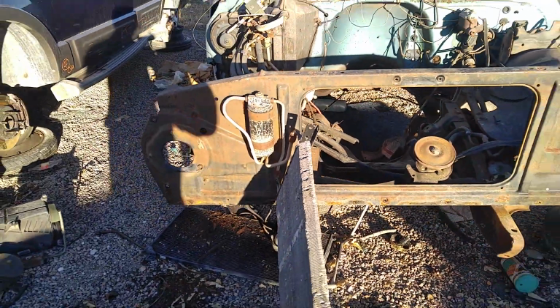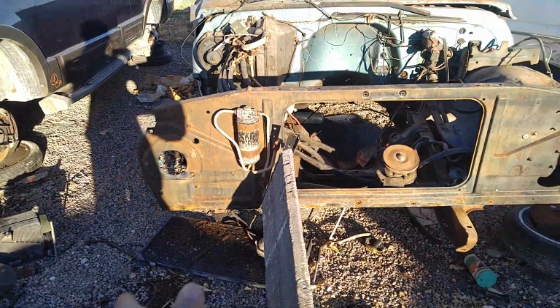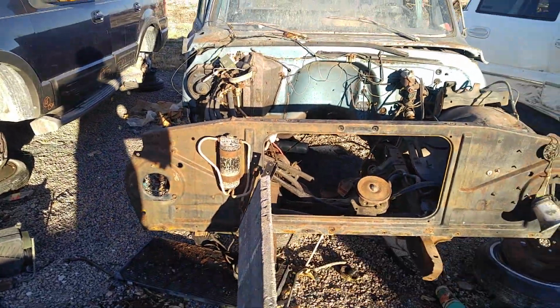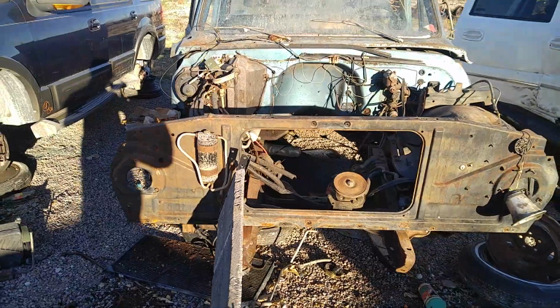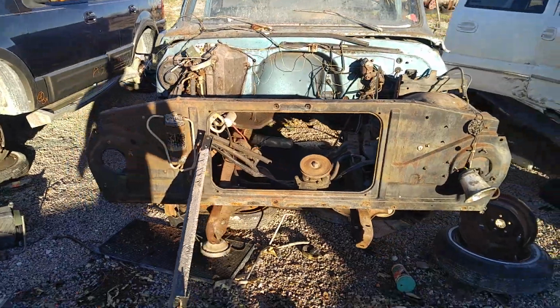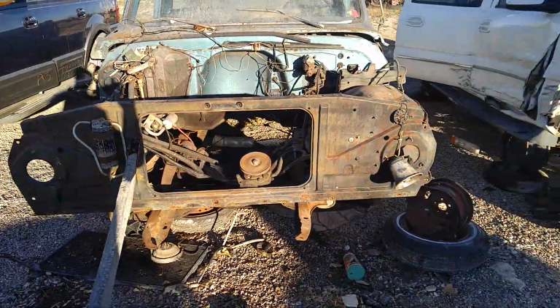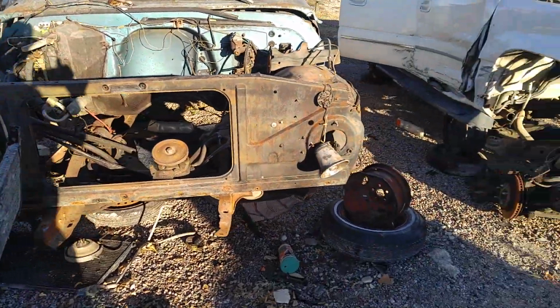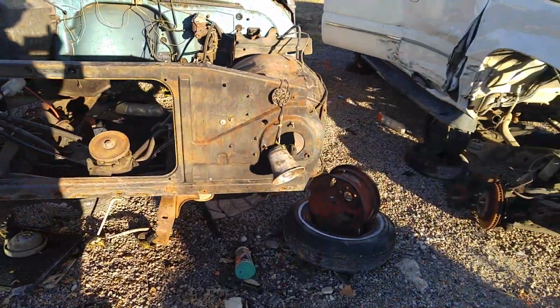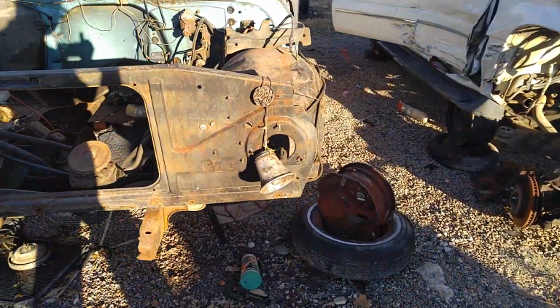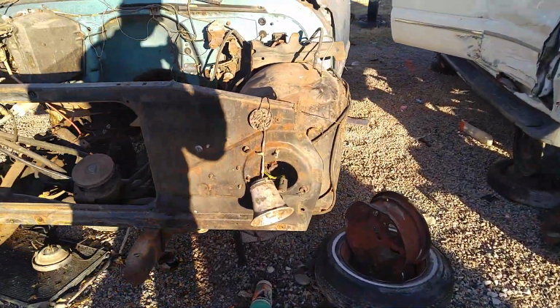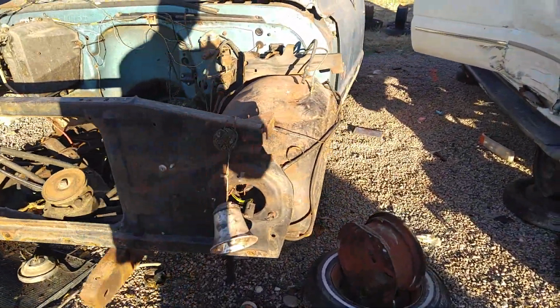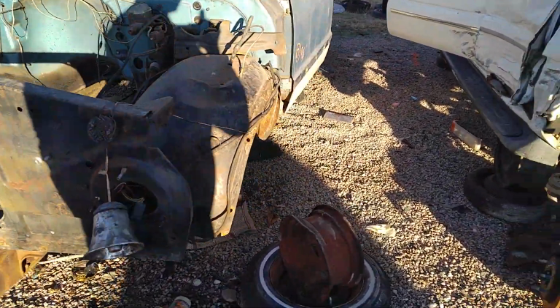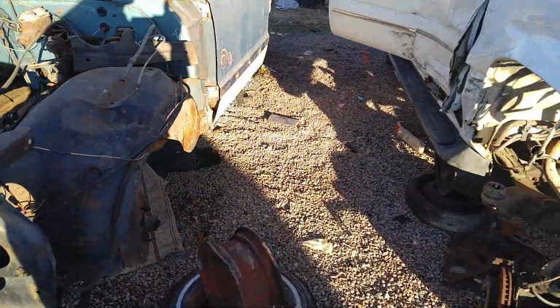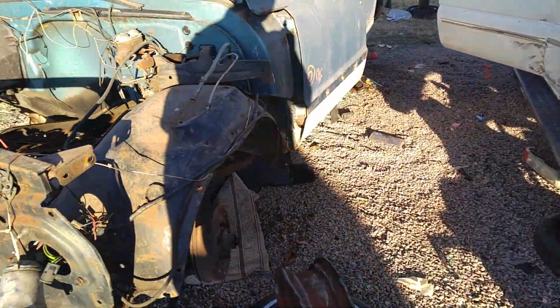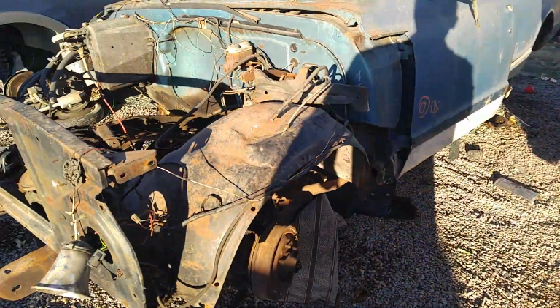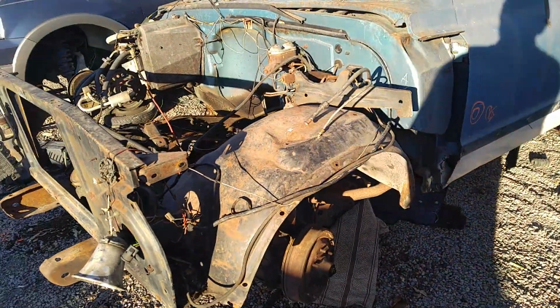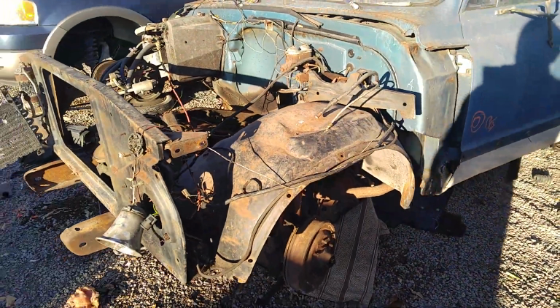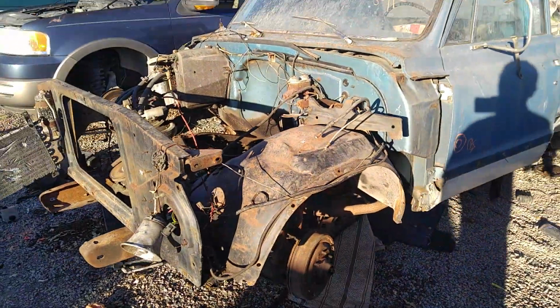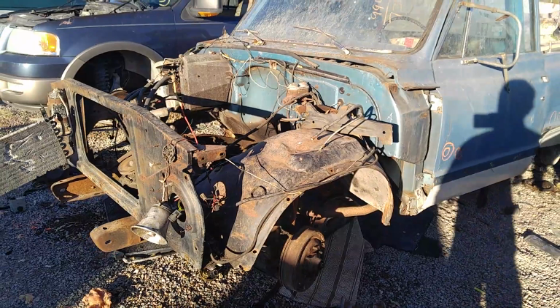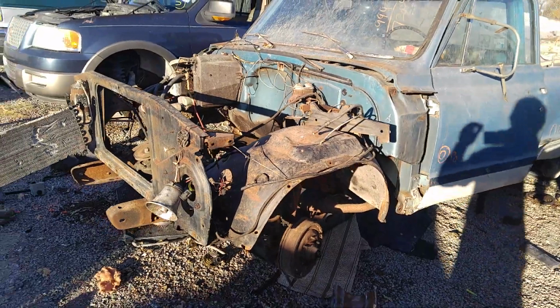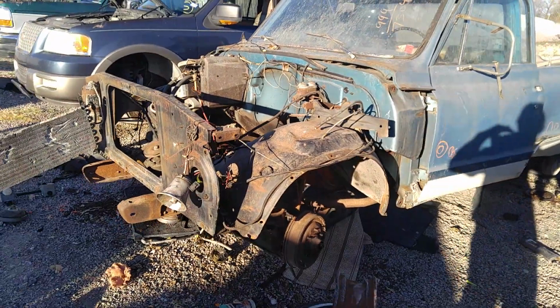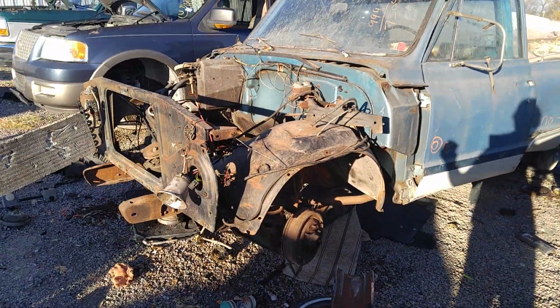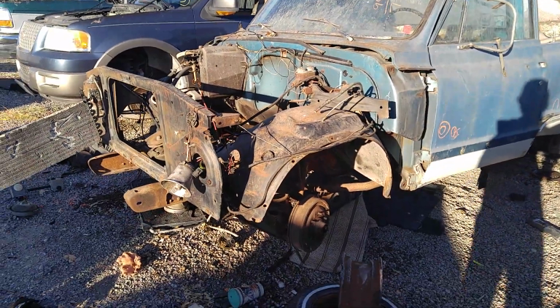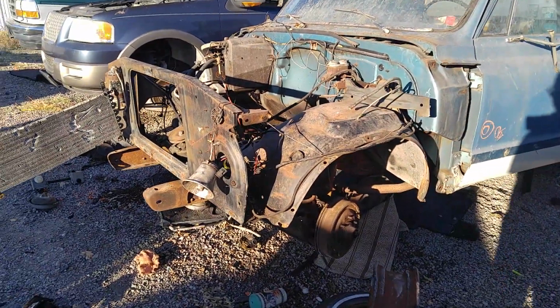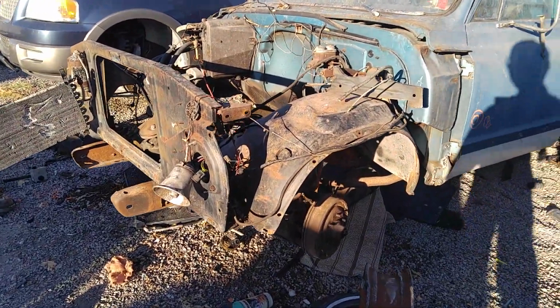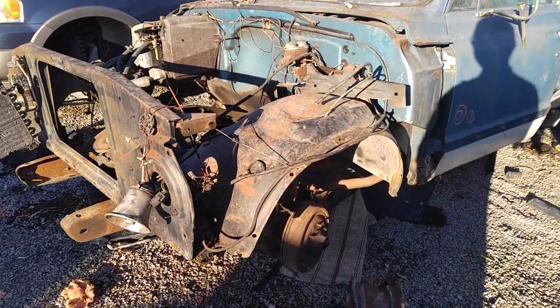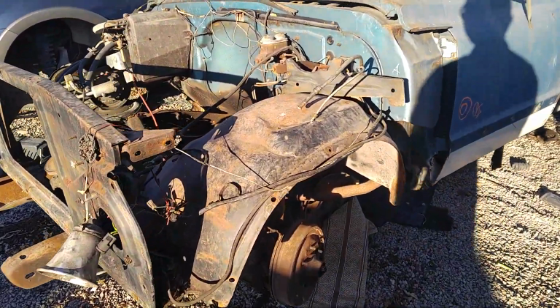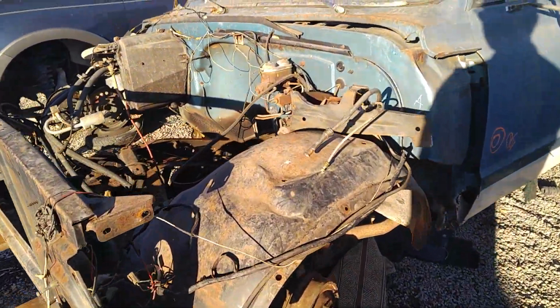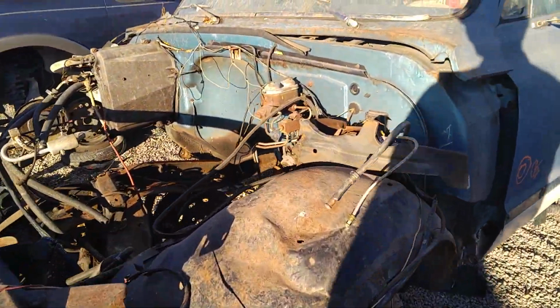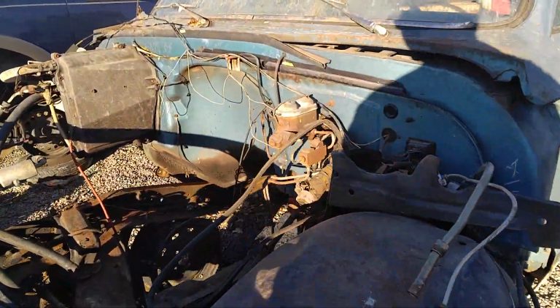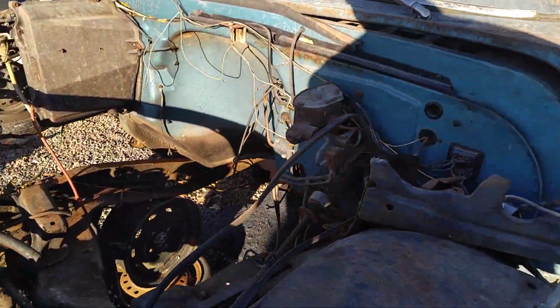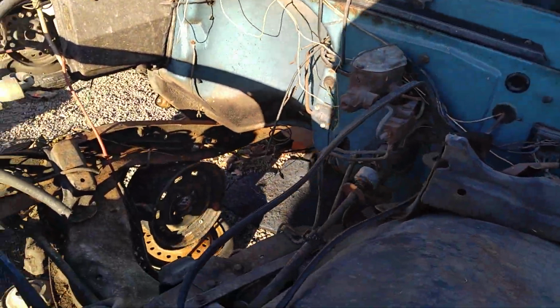Yeah, it had the whole front end, man. They took it all. Damn. I wish I would have made it out here sooner. I think that was probably the only good option on it.